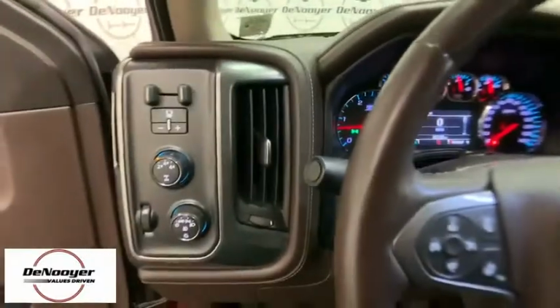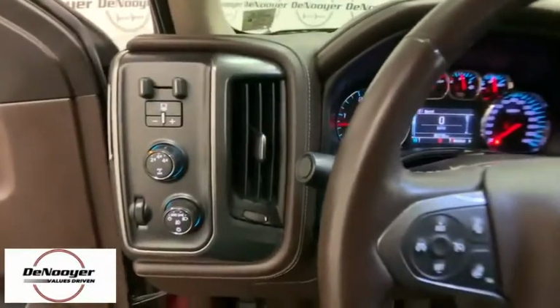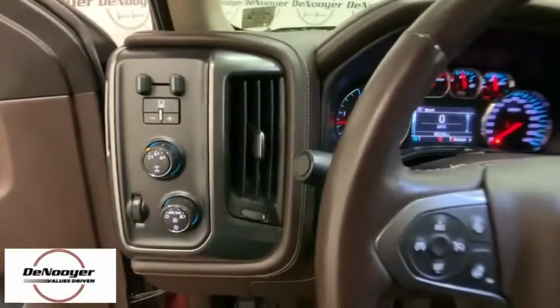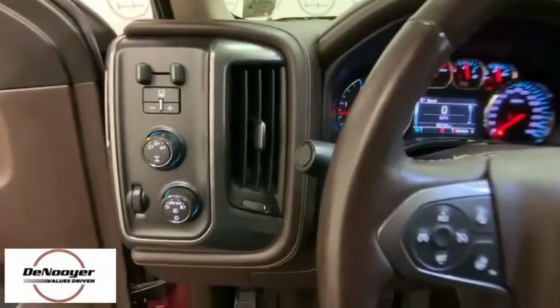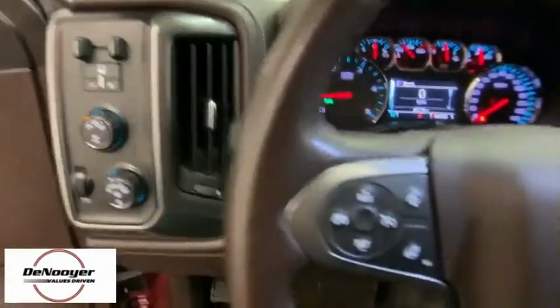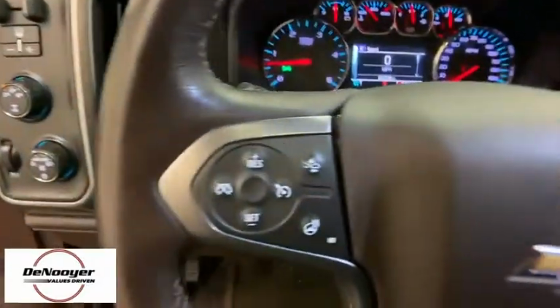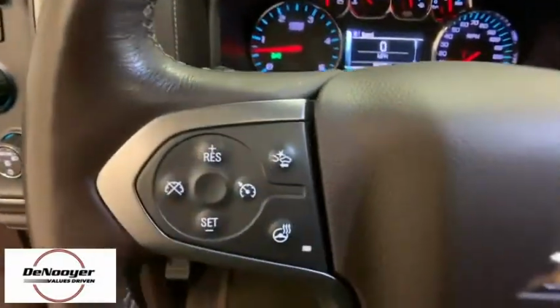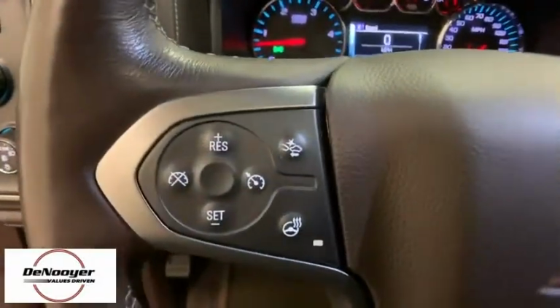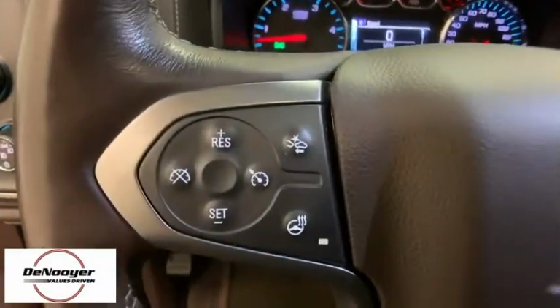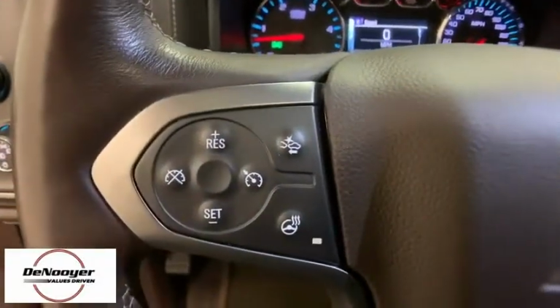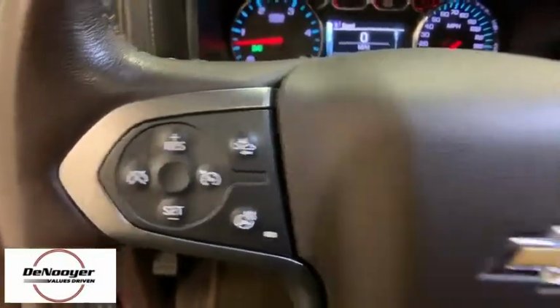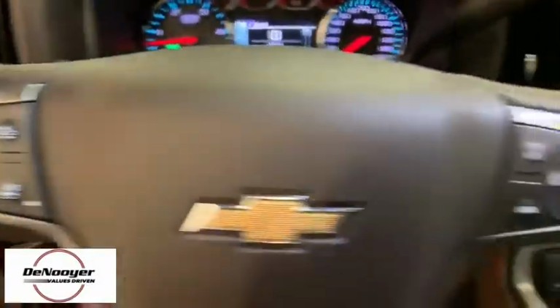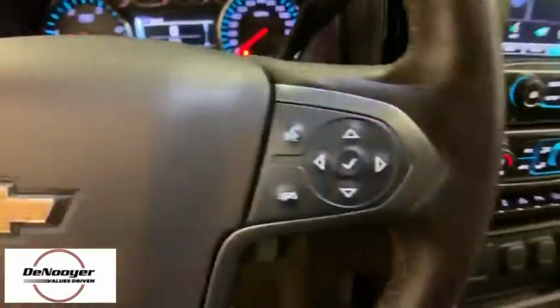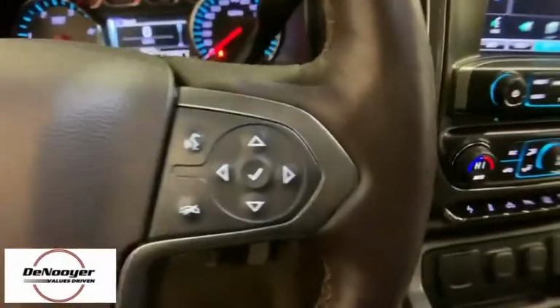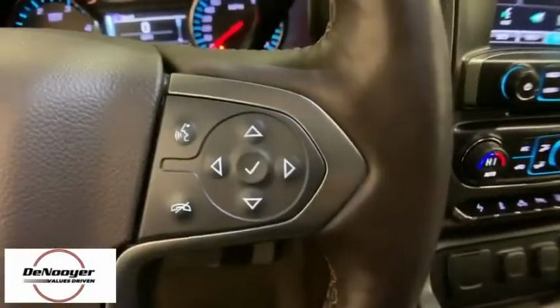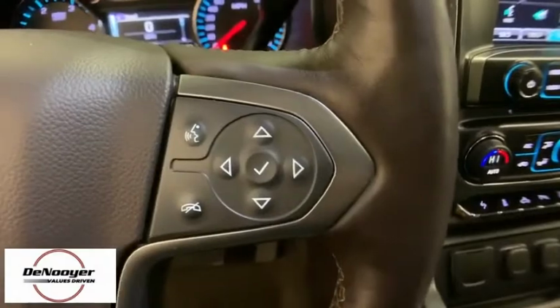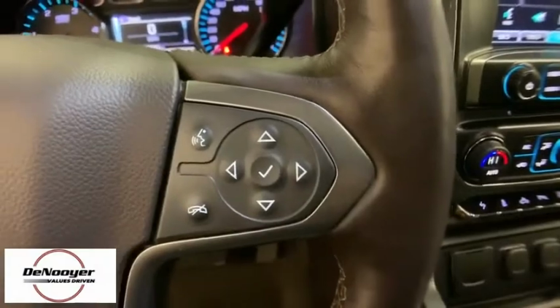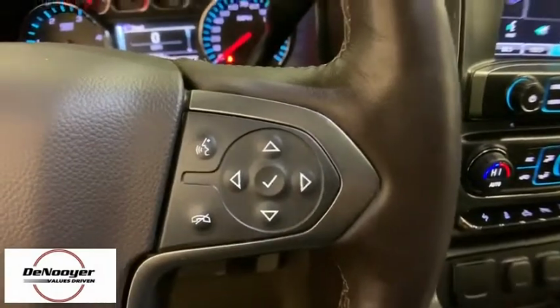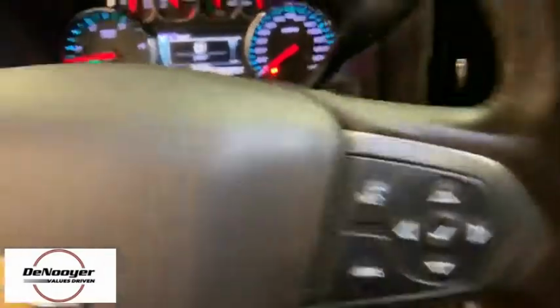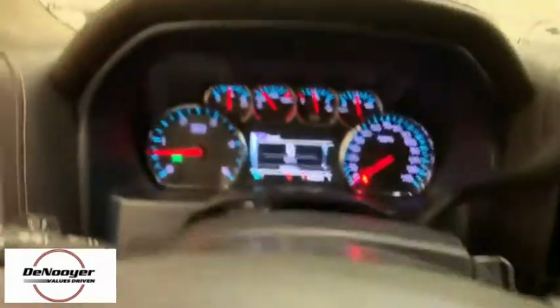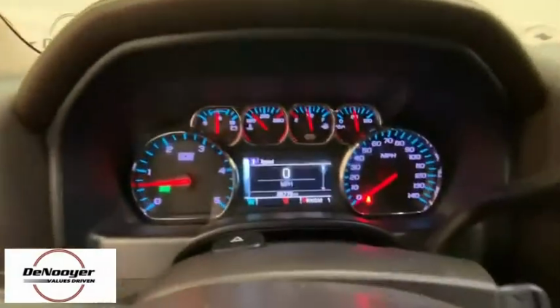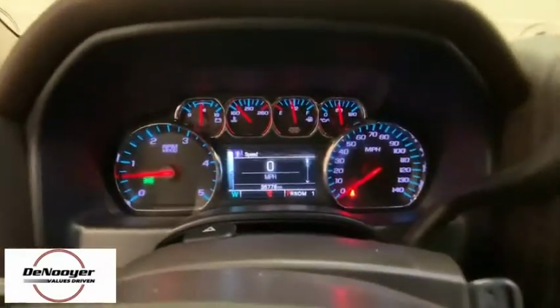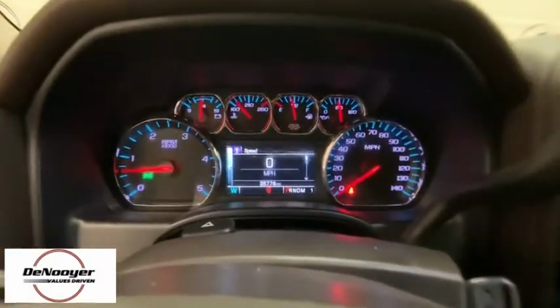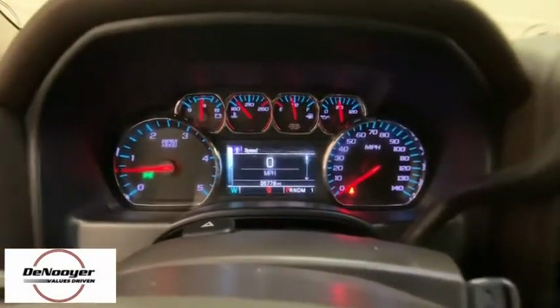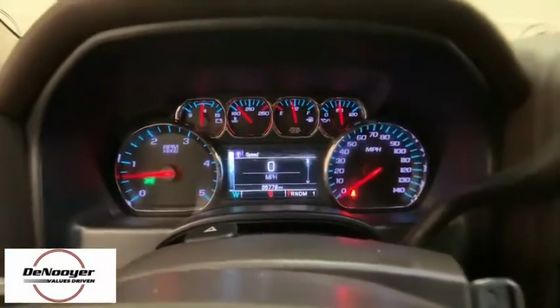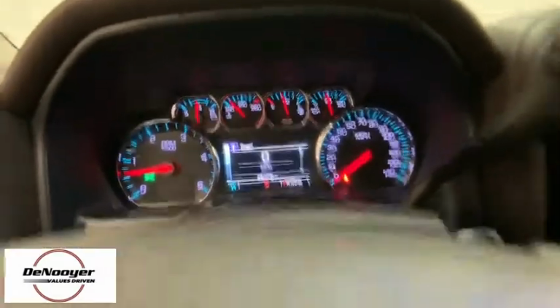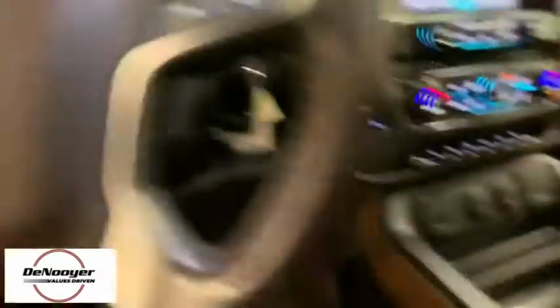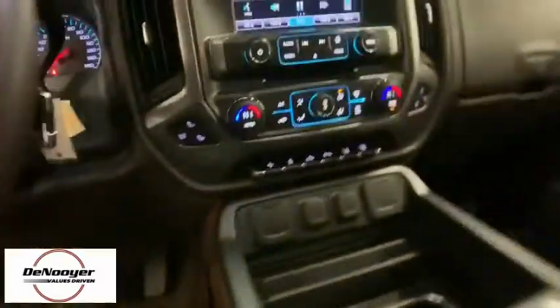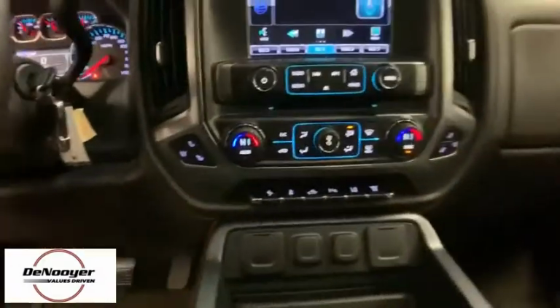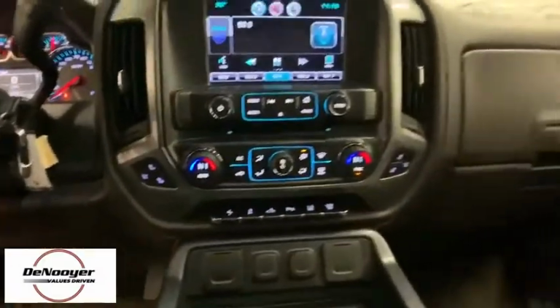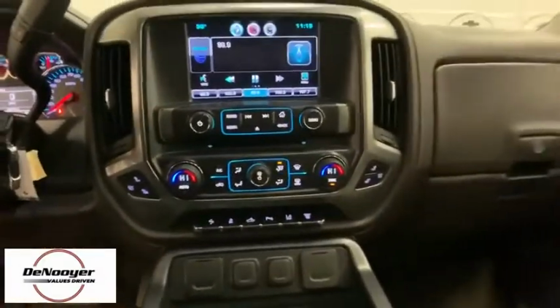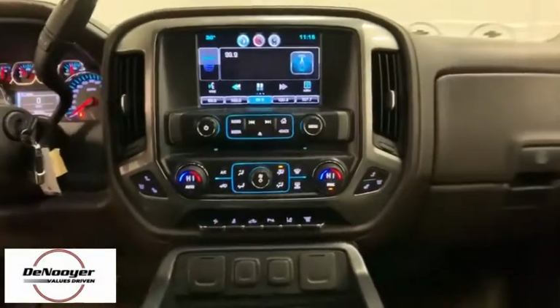Universal garage door opener, center armrest, rear window defroster, electronic stability control, fog lights, CD player, security system, and power windows.